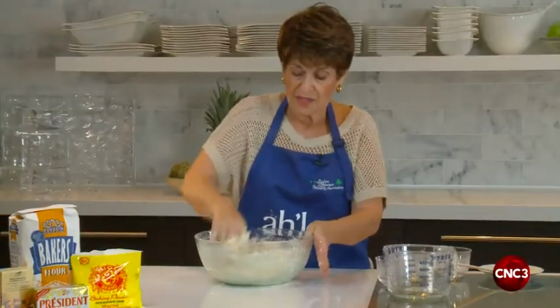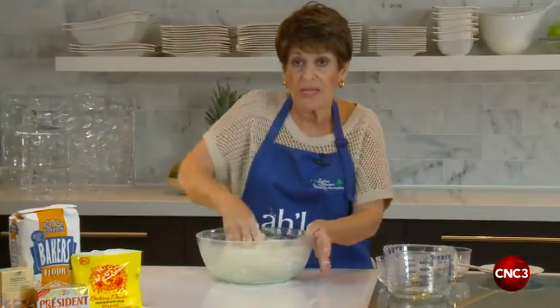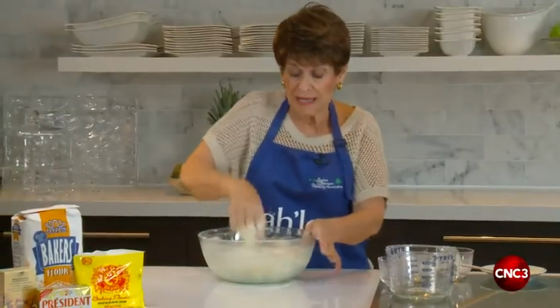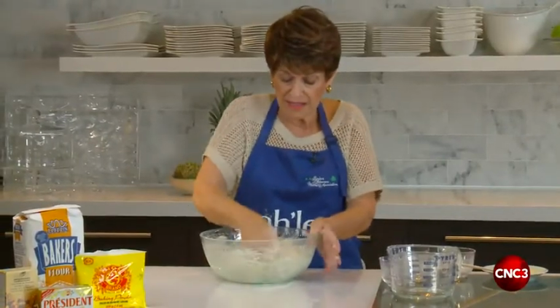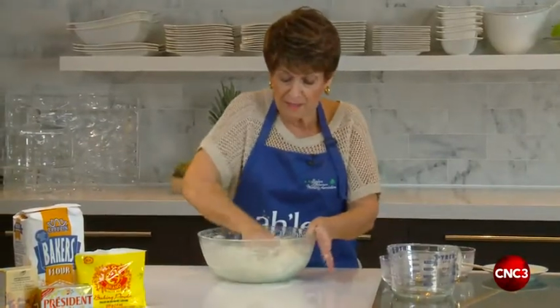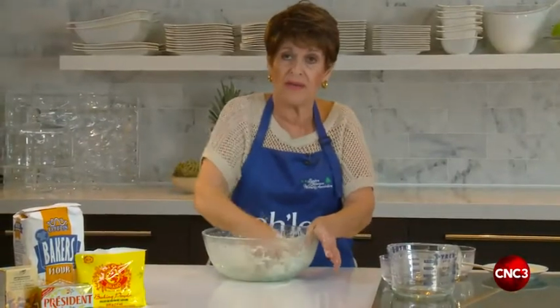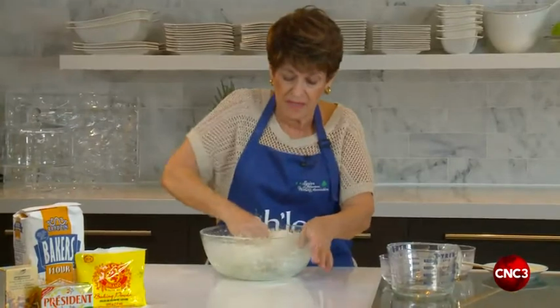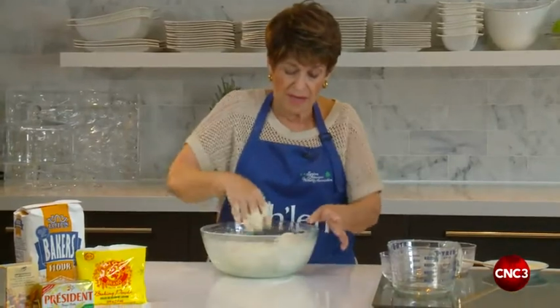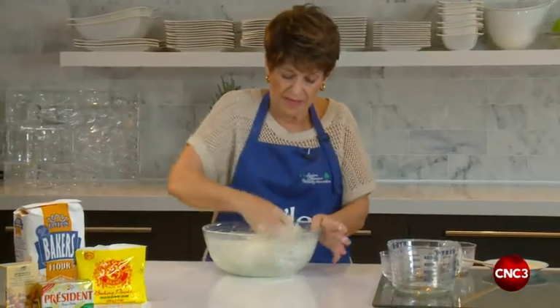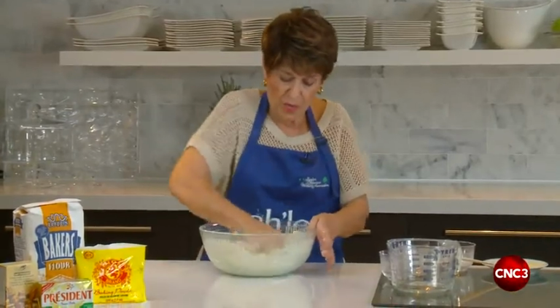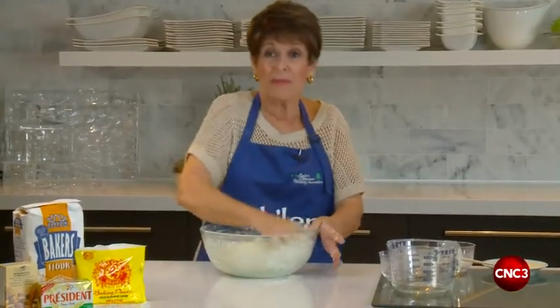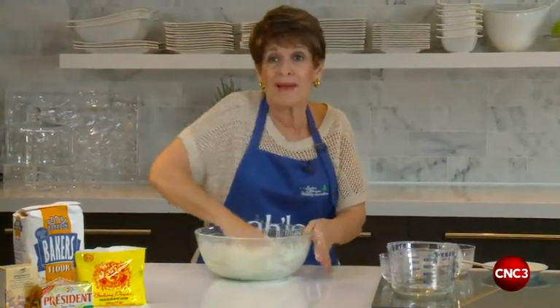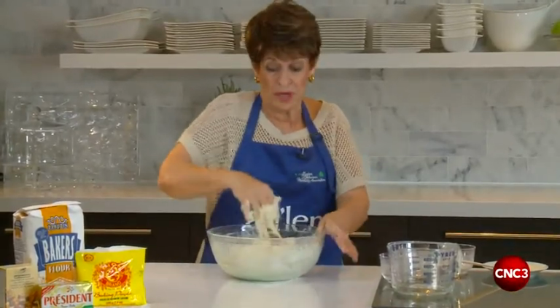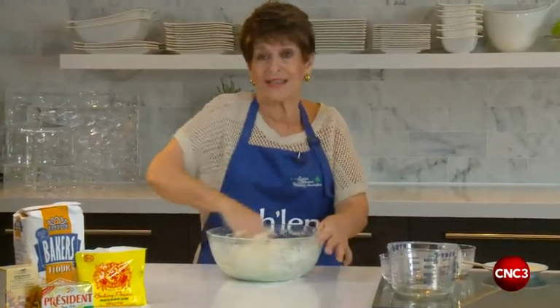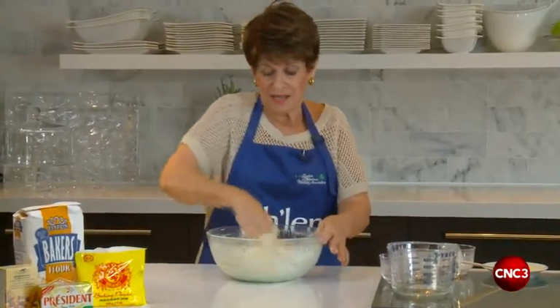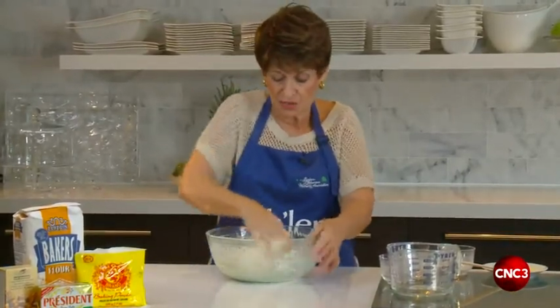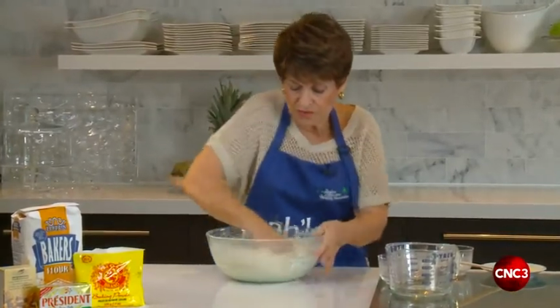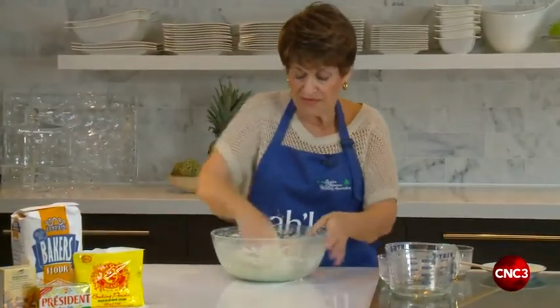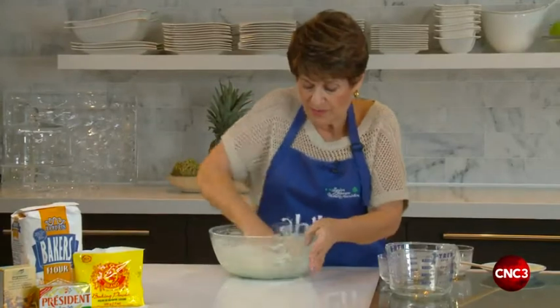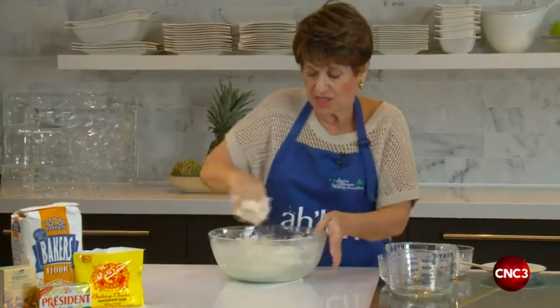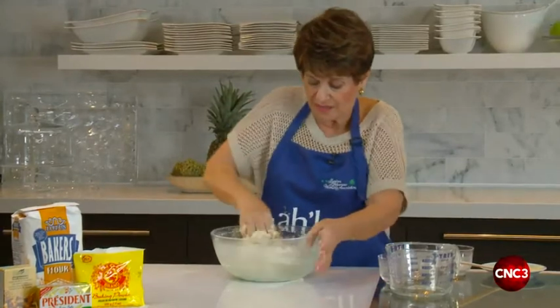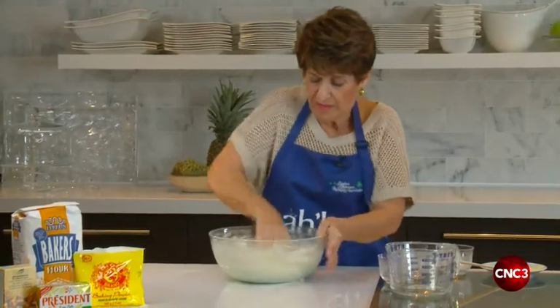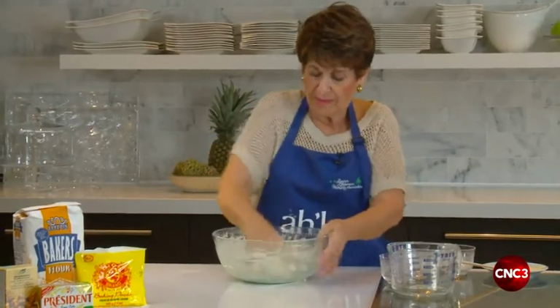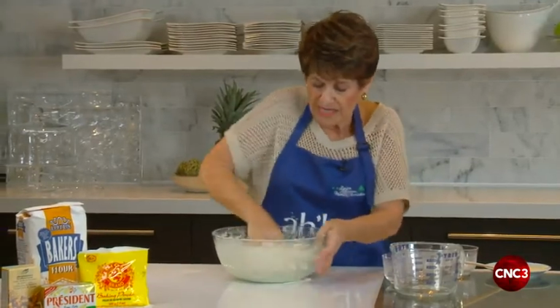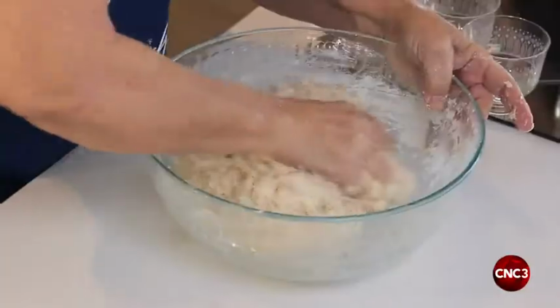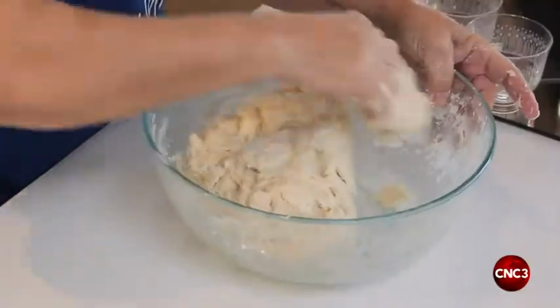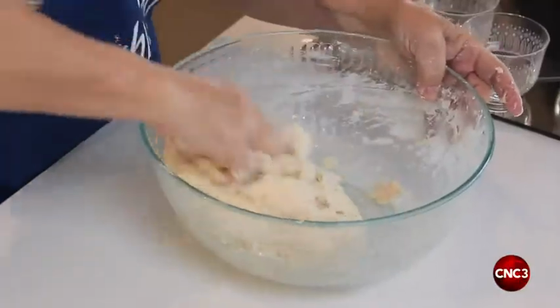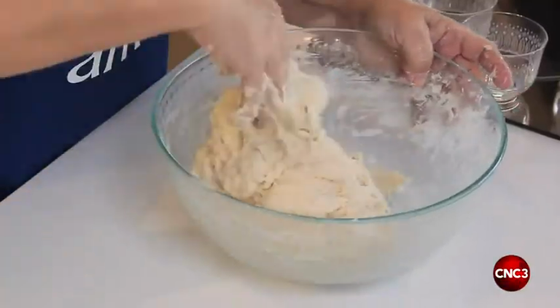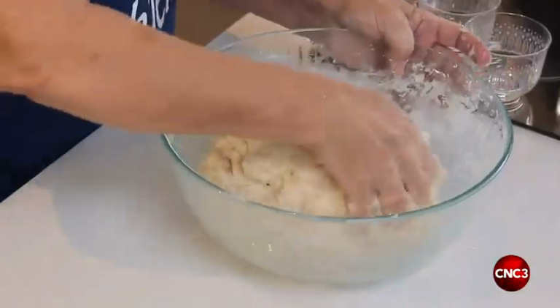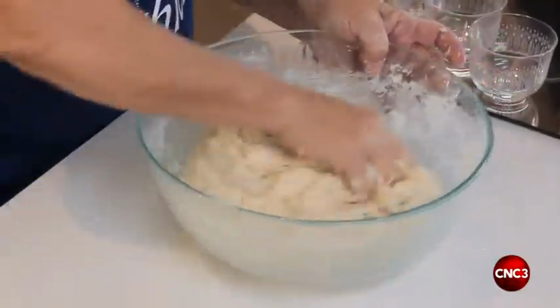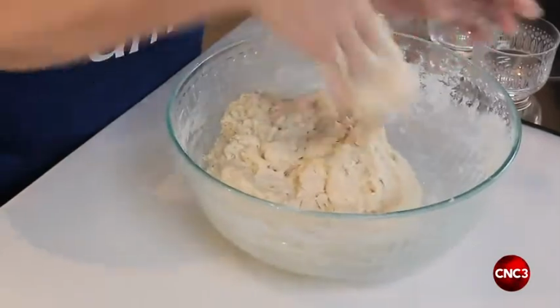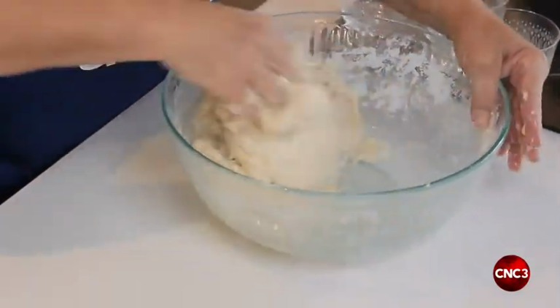So you keep kneading until it comes together. You want it to be pliable but not sticky, so you just have to put some energy into it and knead it till it comes to a ball and looks smooth.